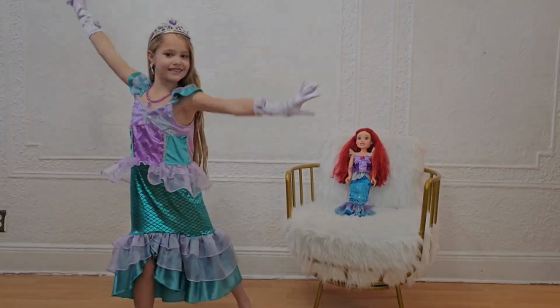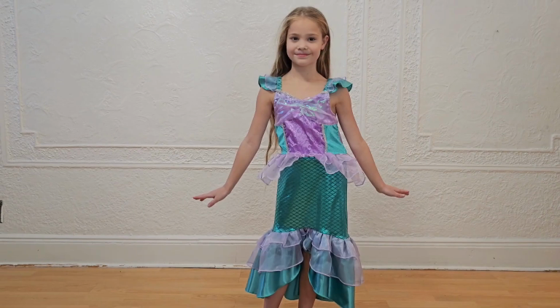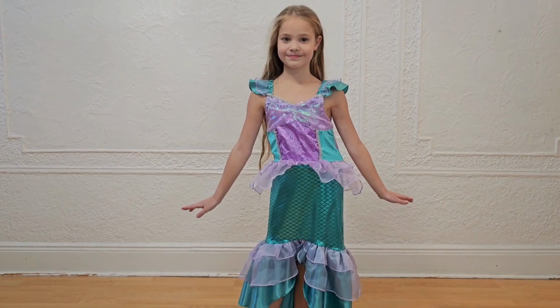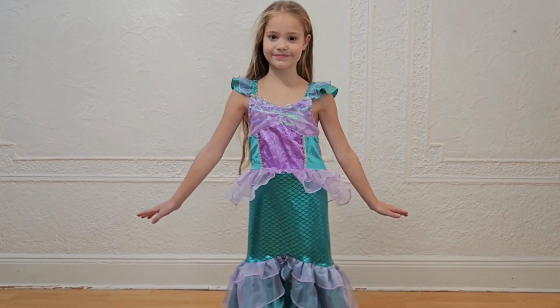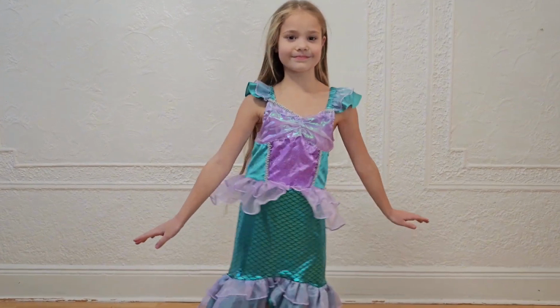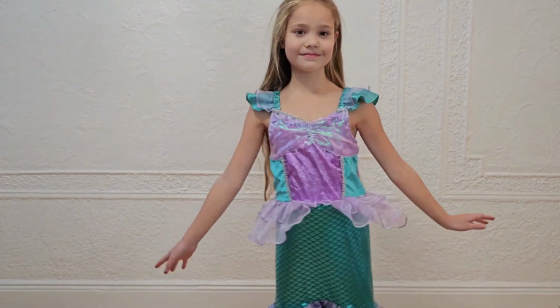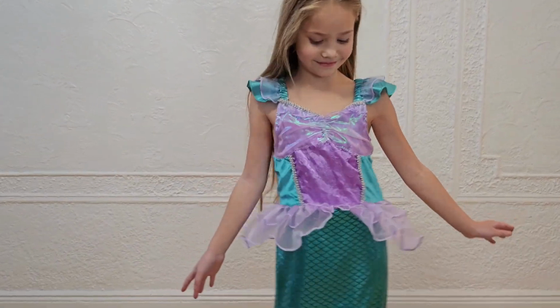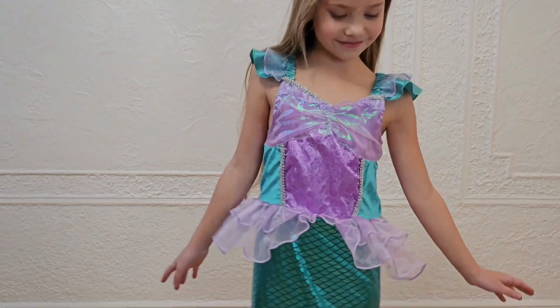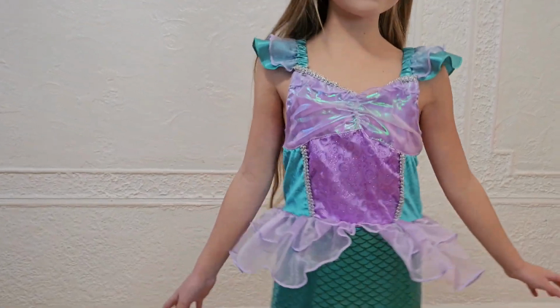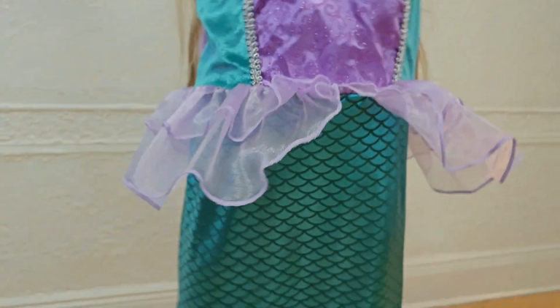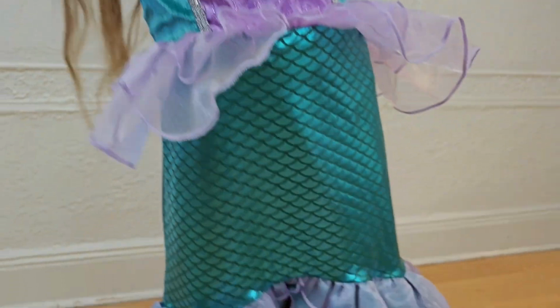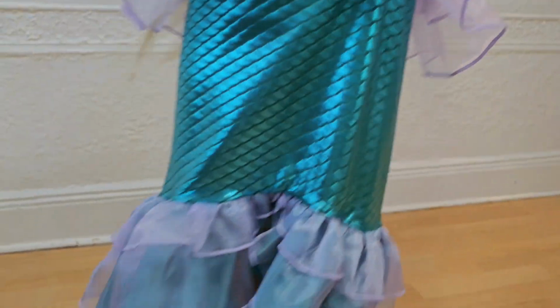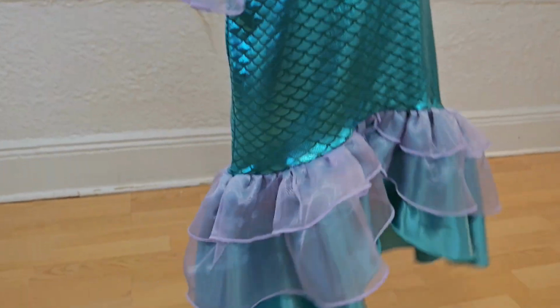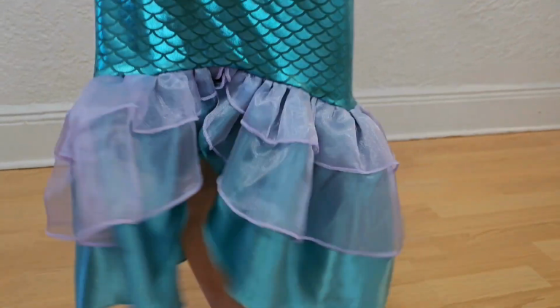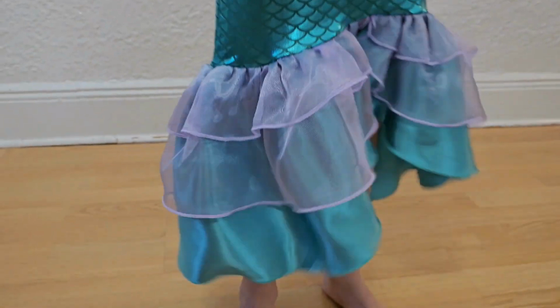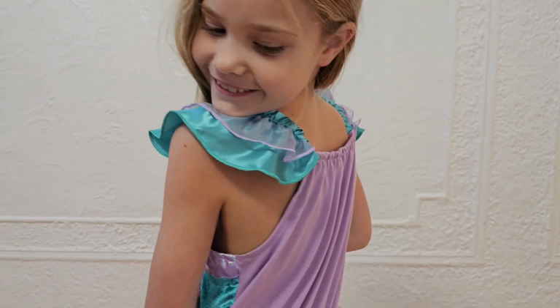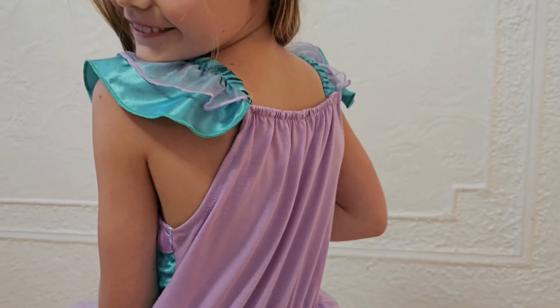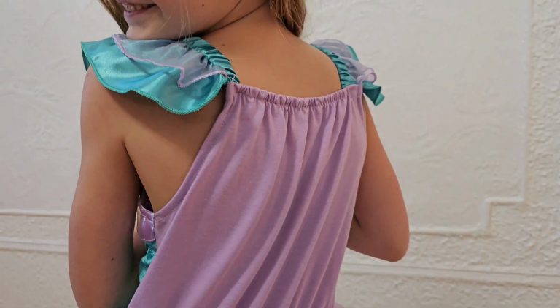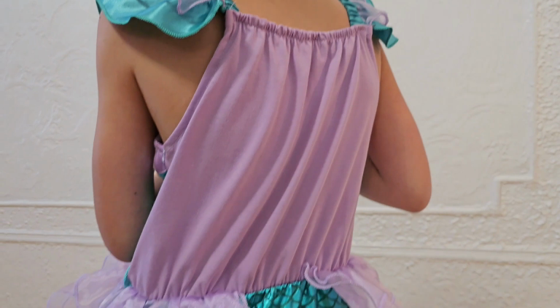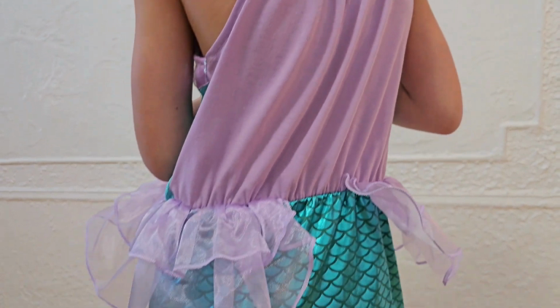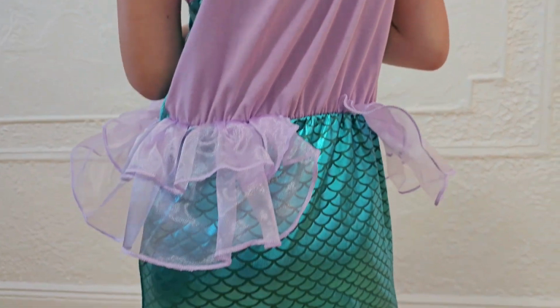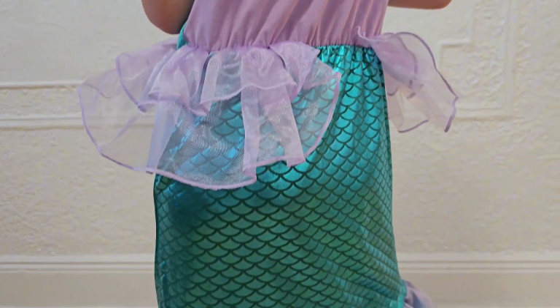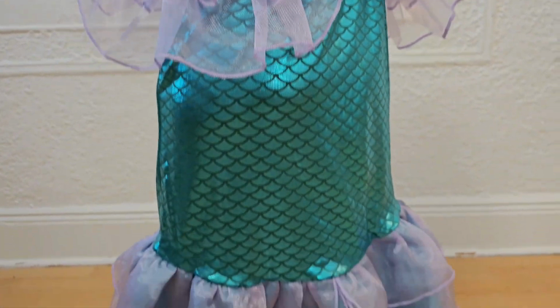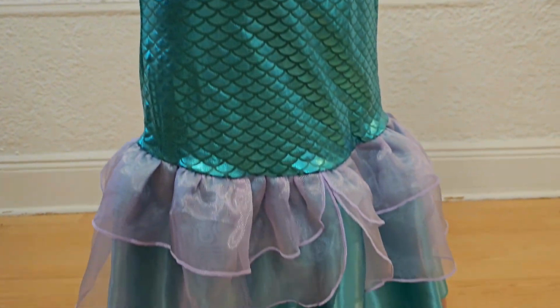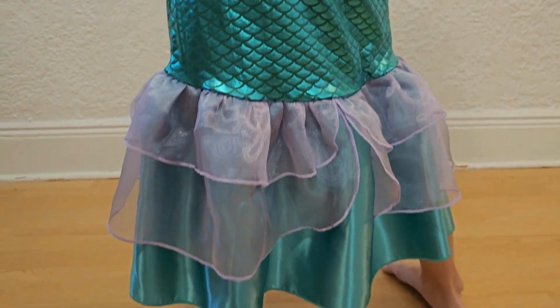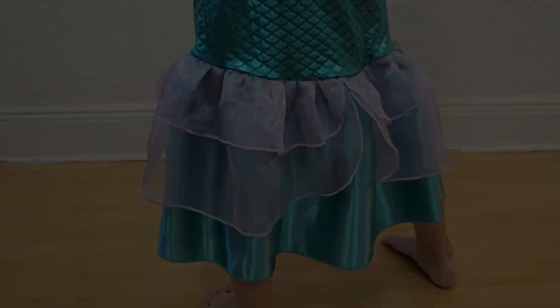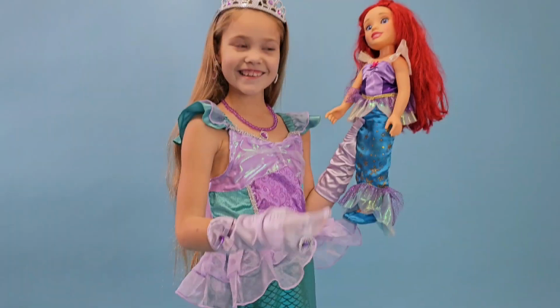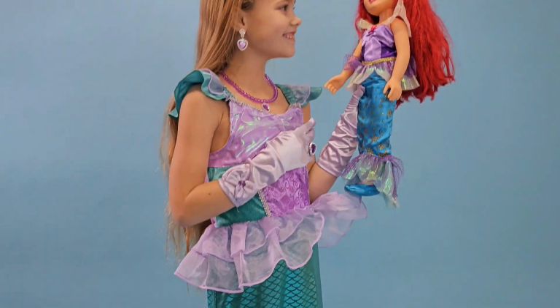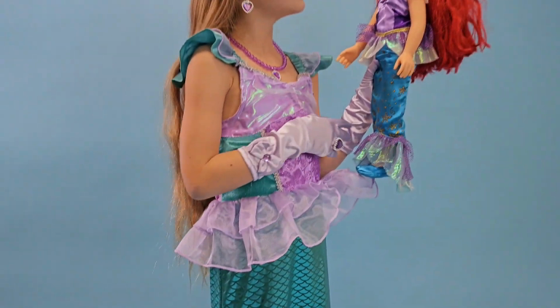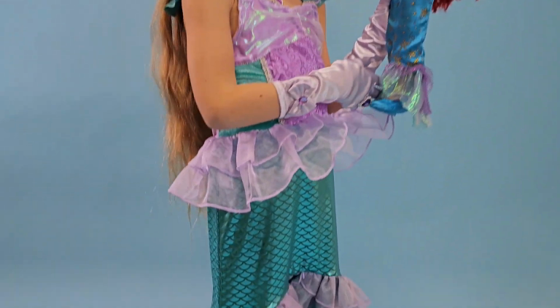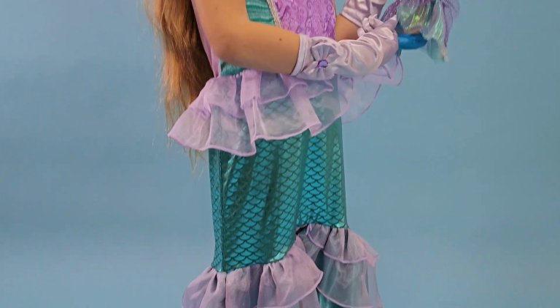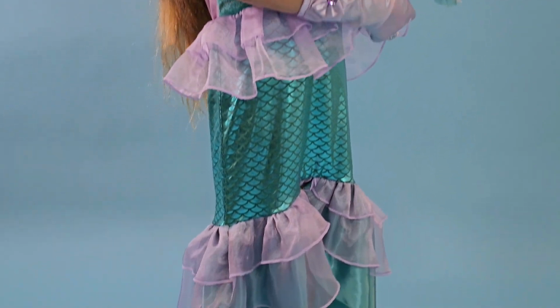This is one of the best mermaid dresses I have ever seen. This dress is pretty and unique. If your little one has dreams of being a mermaid, this is perfect for you. I would definitely recommend it.